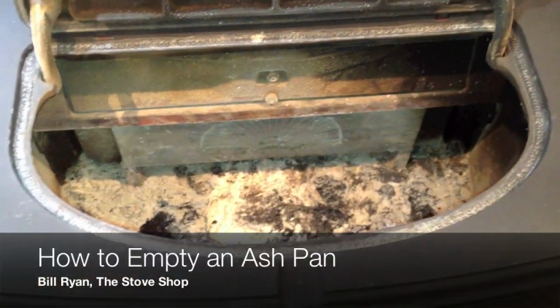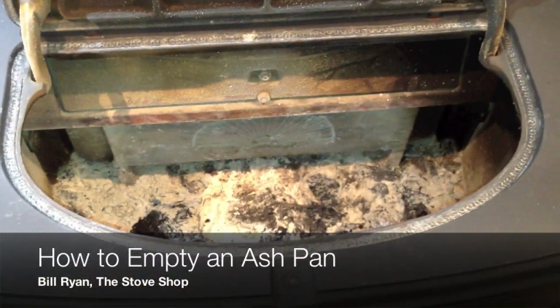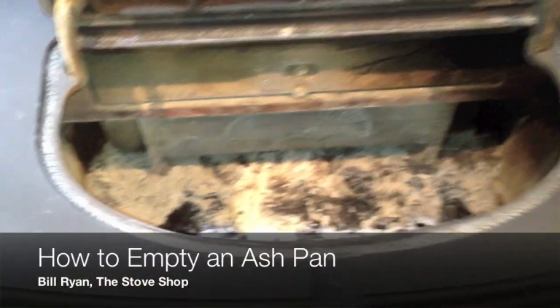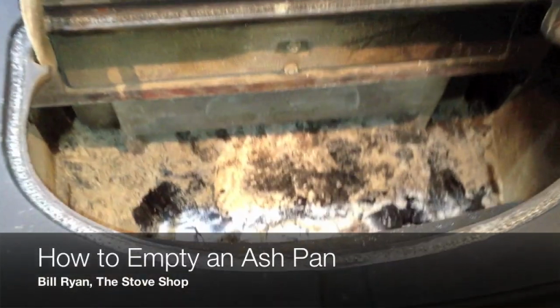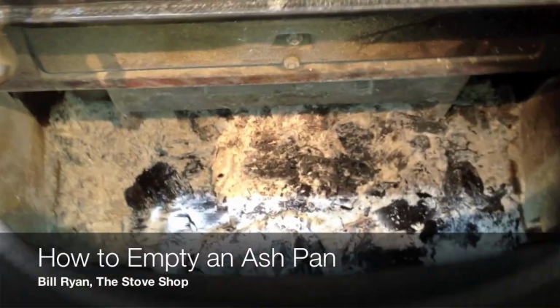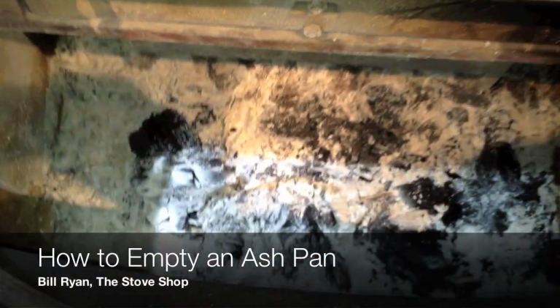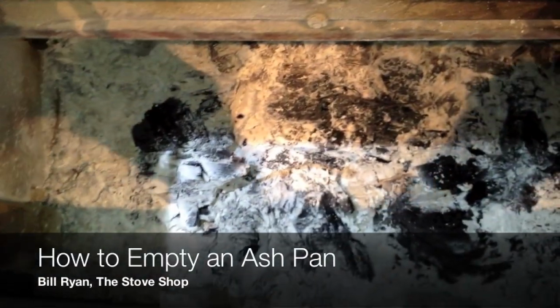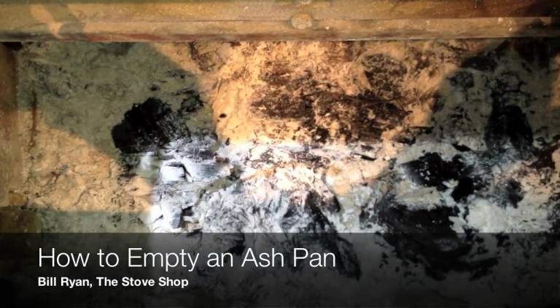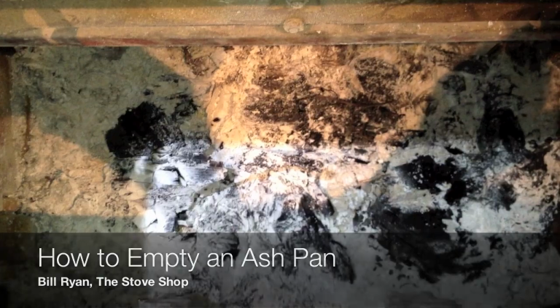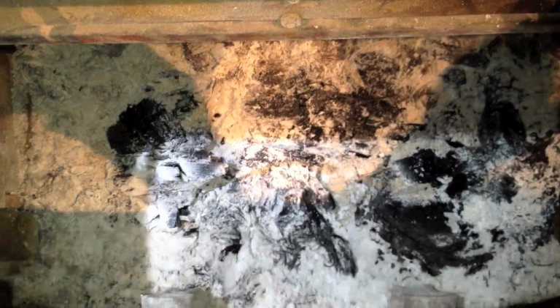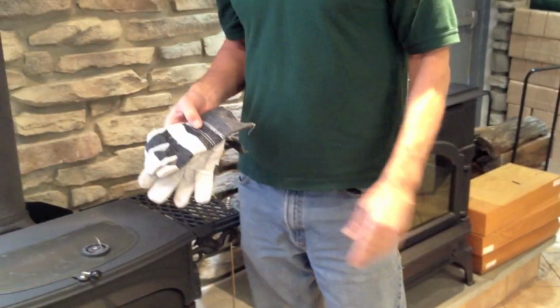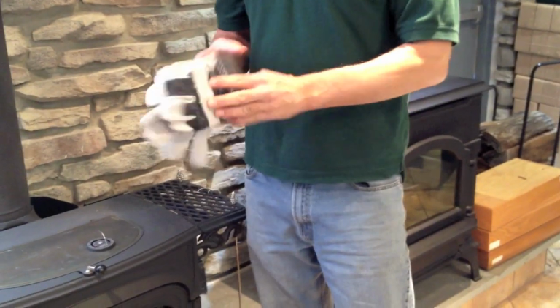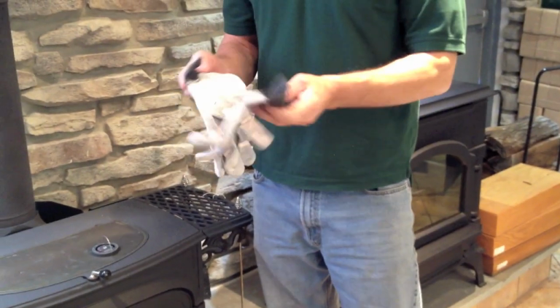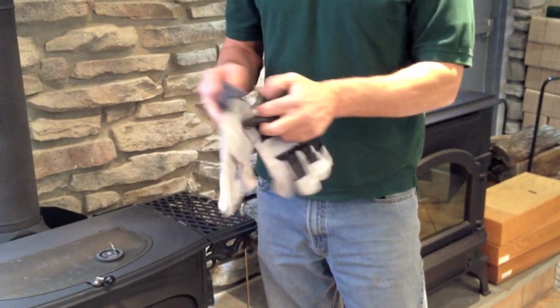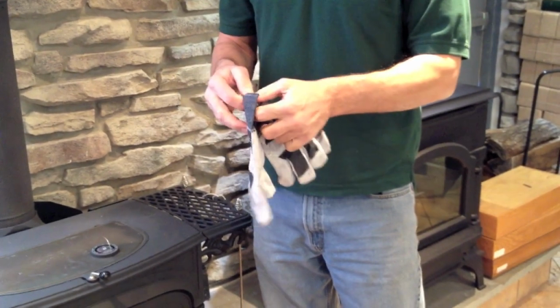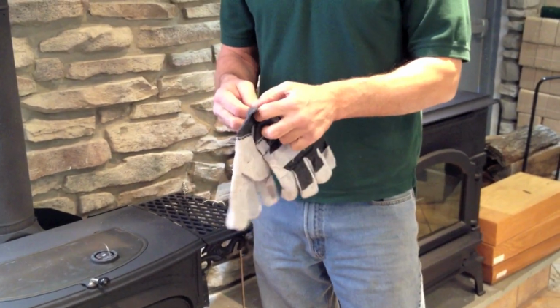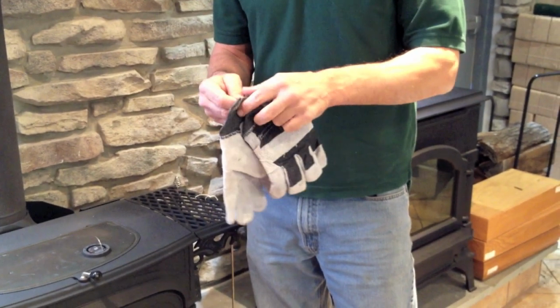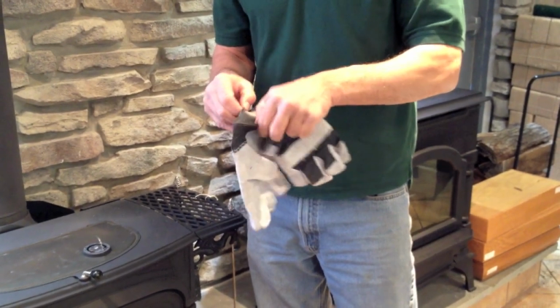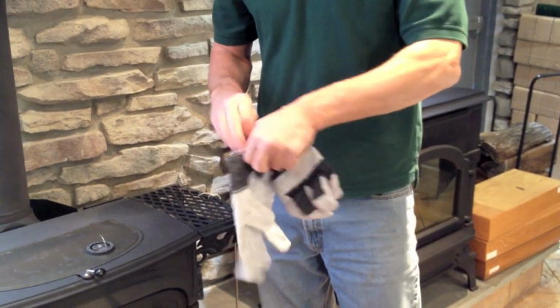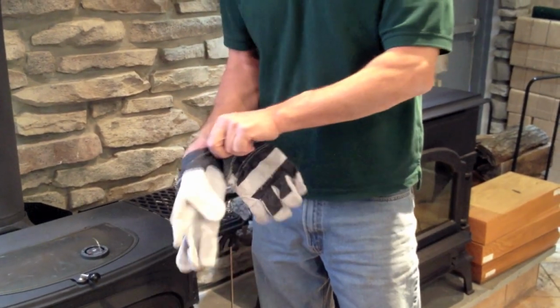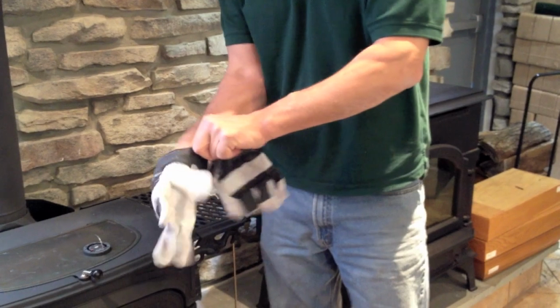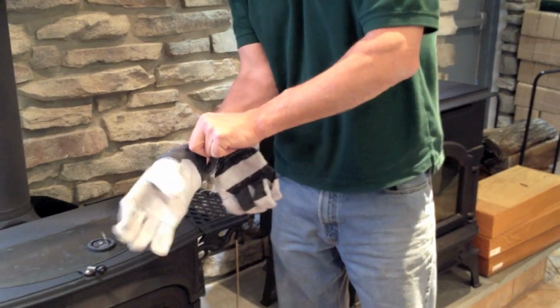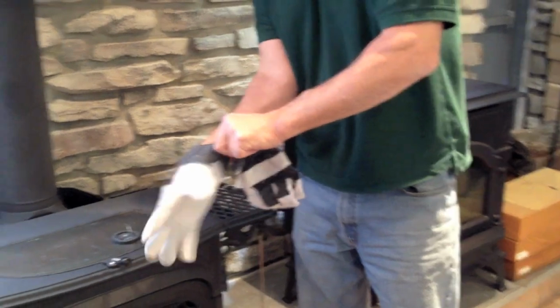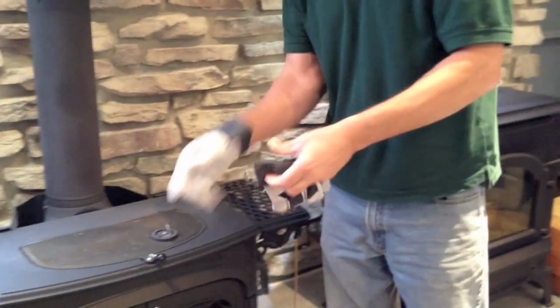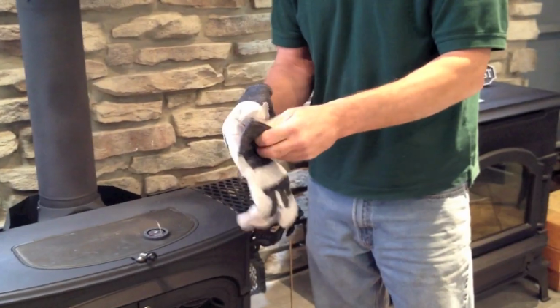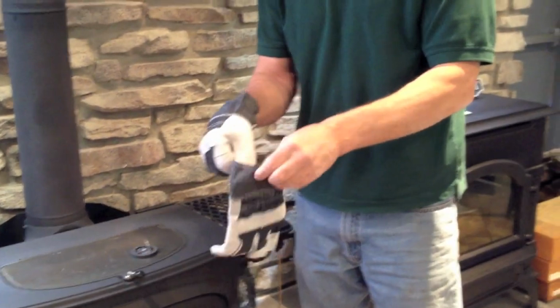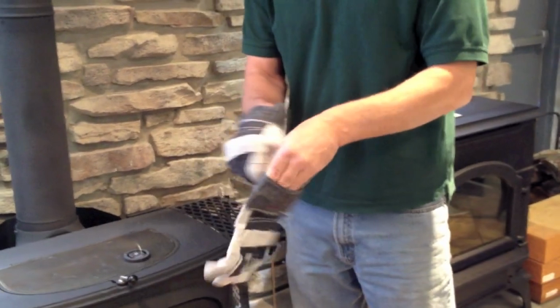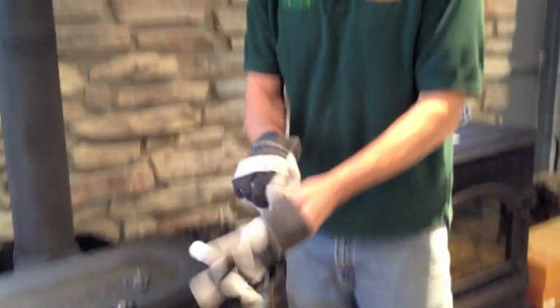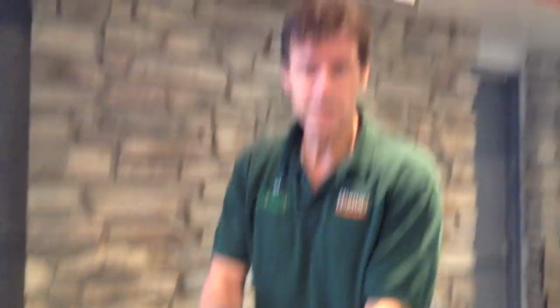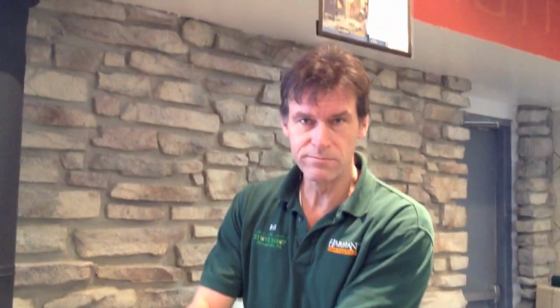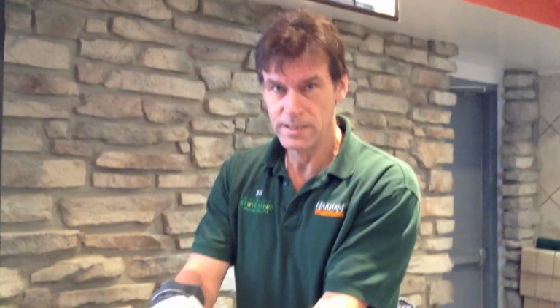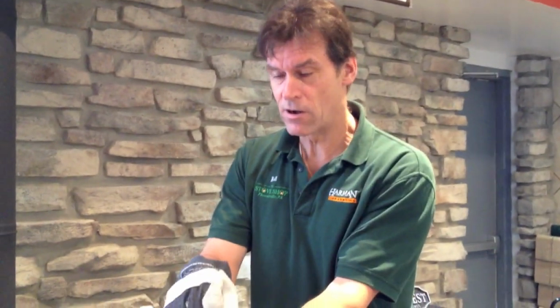Here's my wood stove and it's full of ash. Step one for safety's sake is put a pair of gloves on so you don't burn your fingers. The stove might be hot while you're doing this operation and it's always best to take precautions.